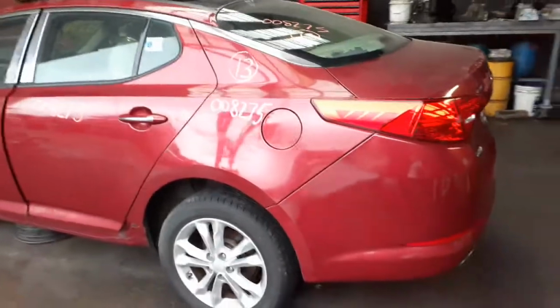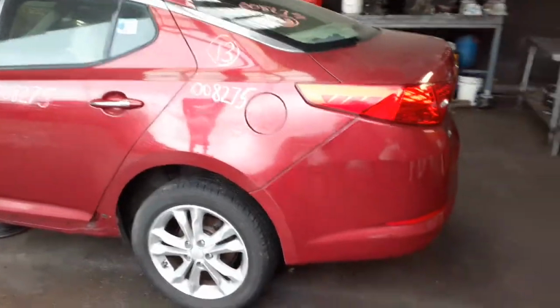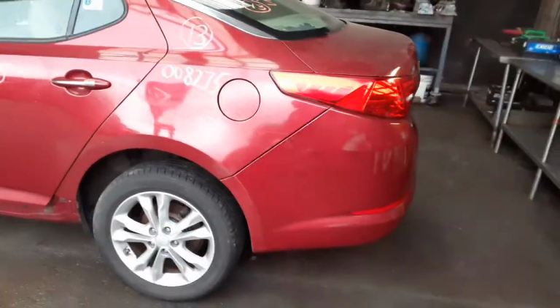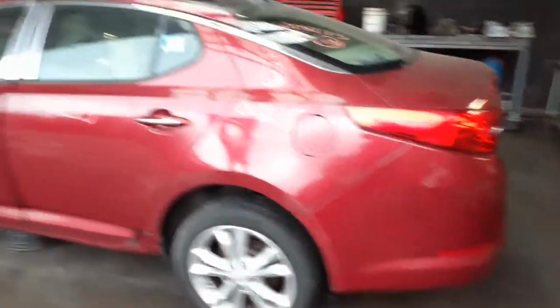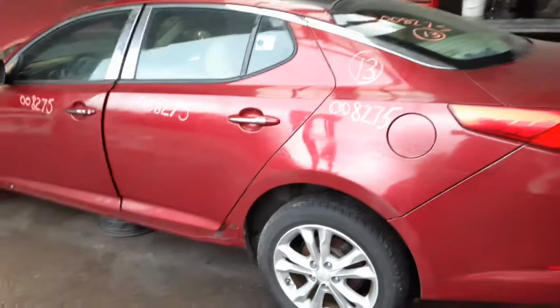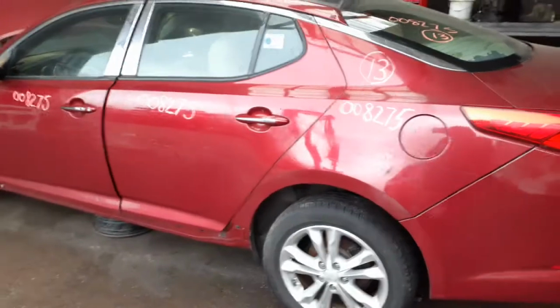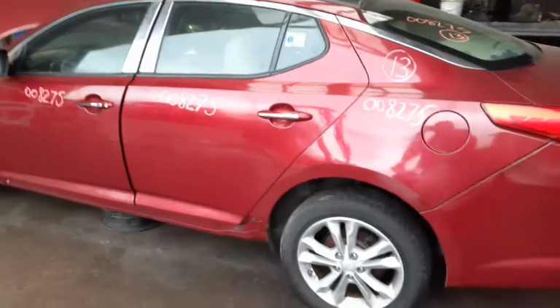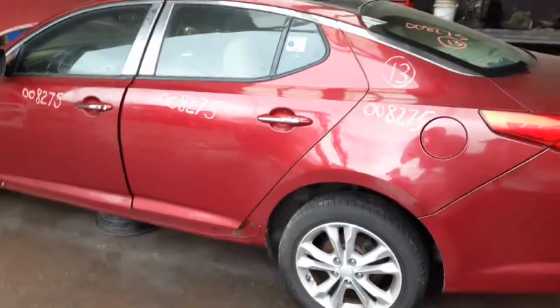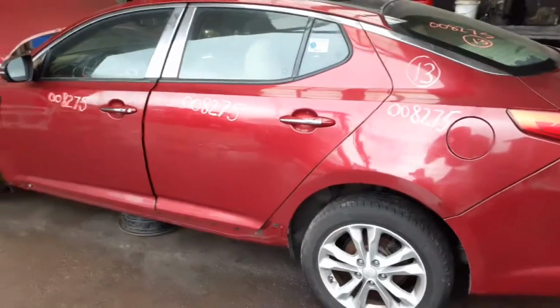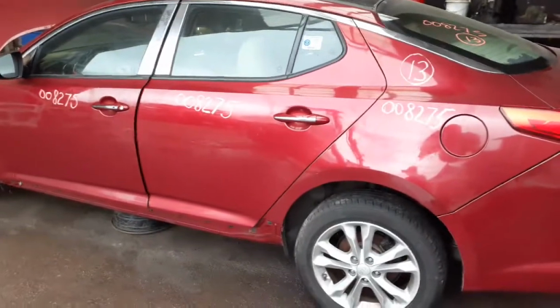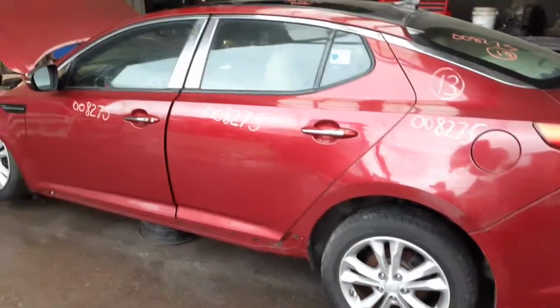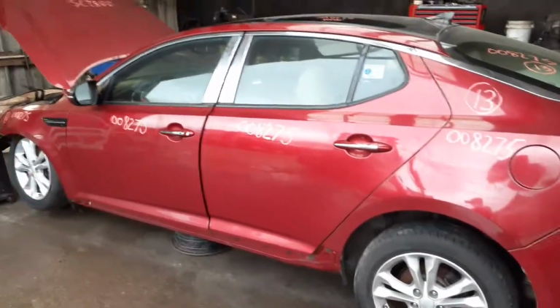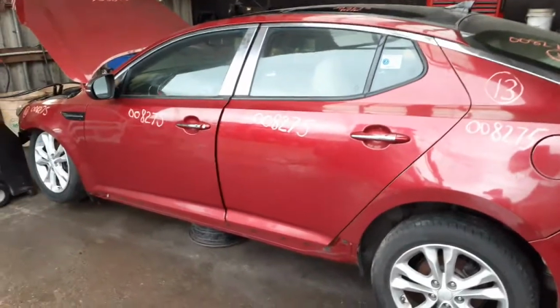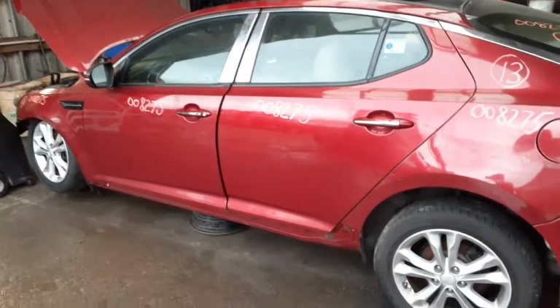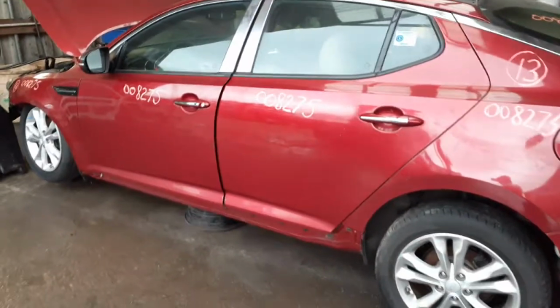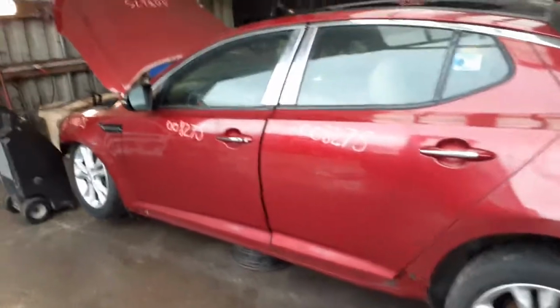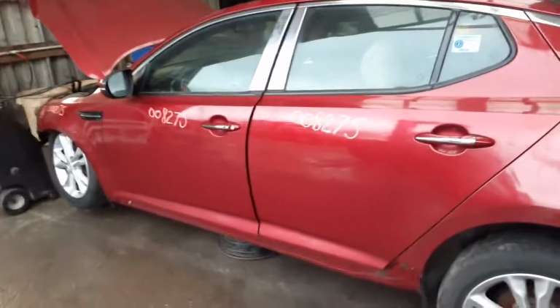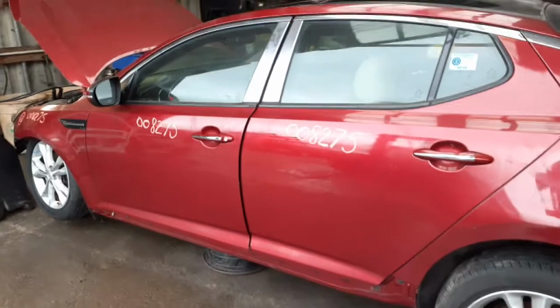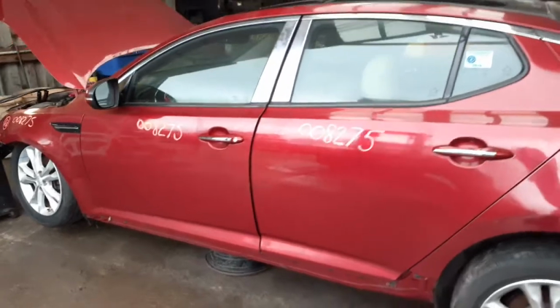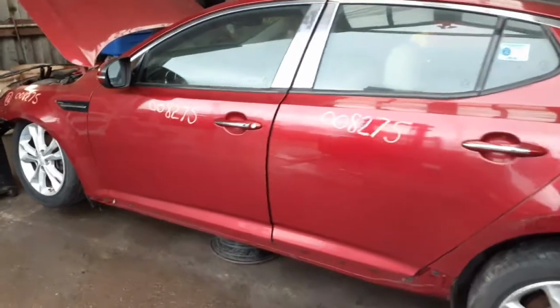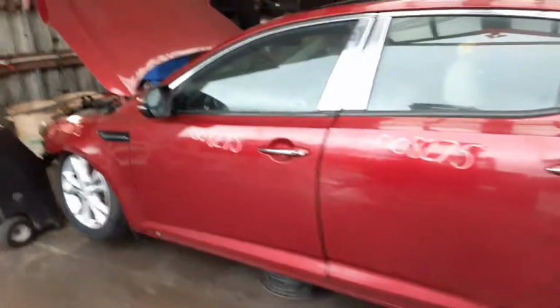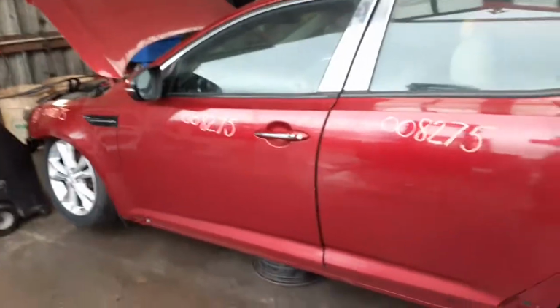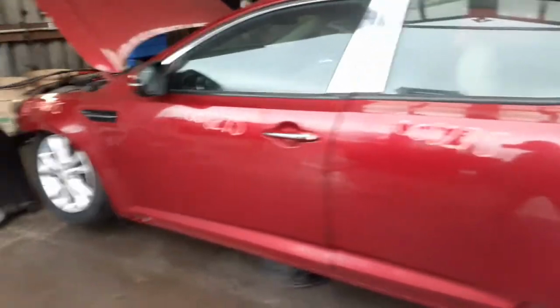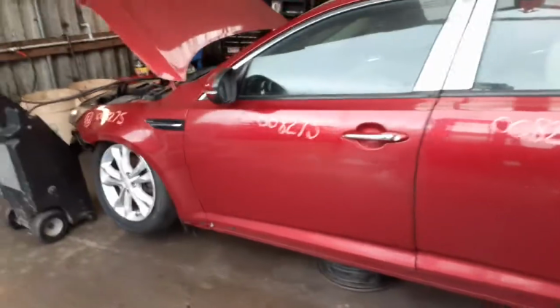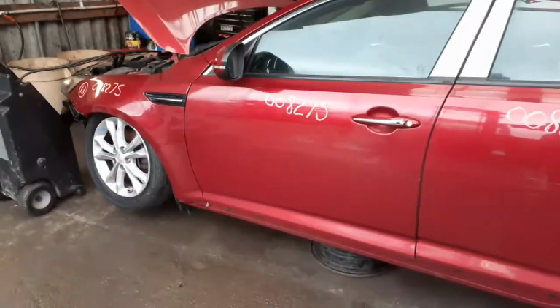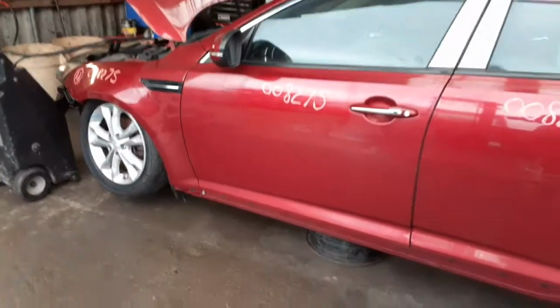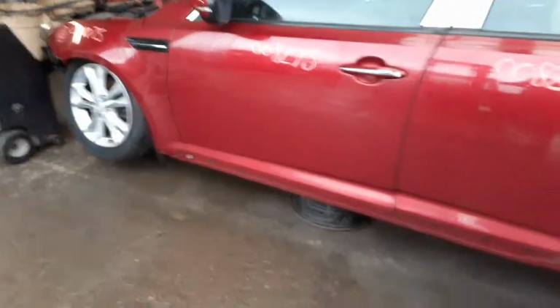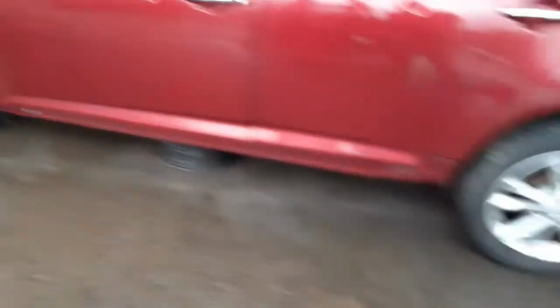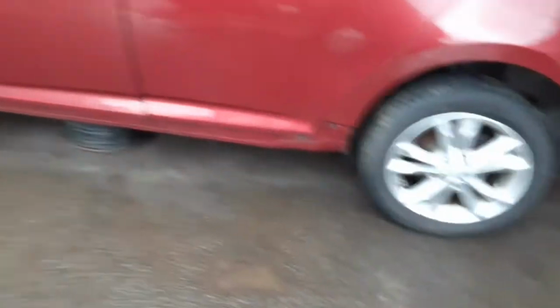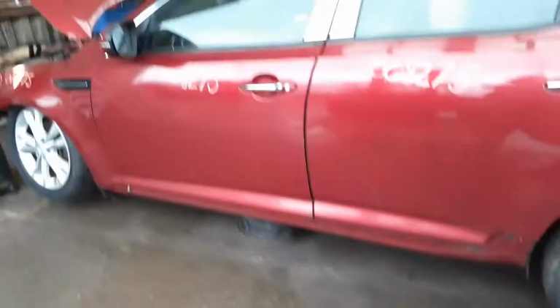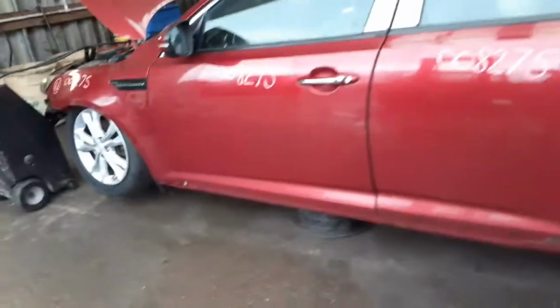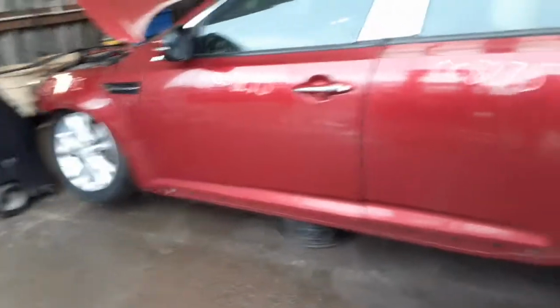Left rear quarter. Left side doors — power window, power locks. Left side mirror is the same way — power heated with the signal and power folds. You got a good, clean left side fender. Left front wheel is no good — it's bent.